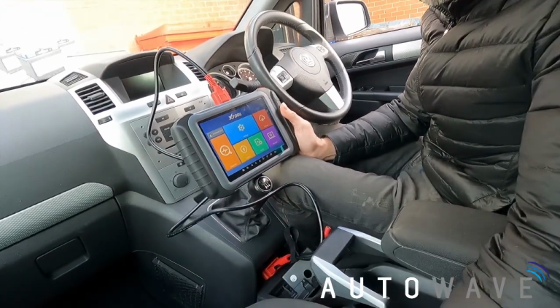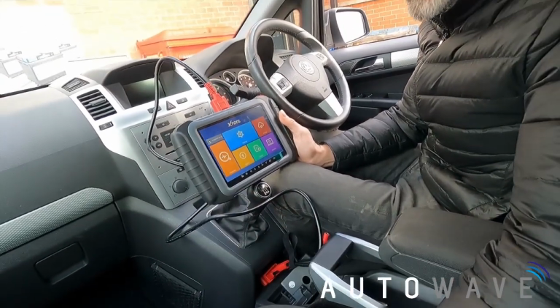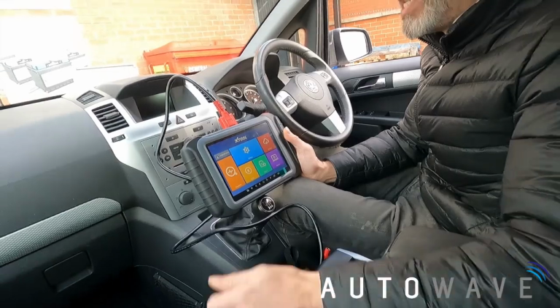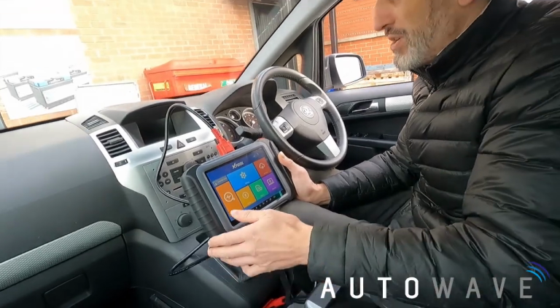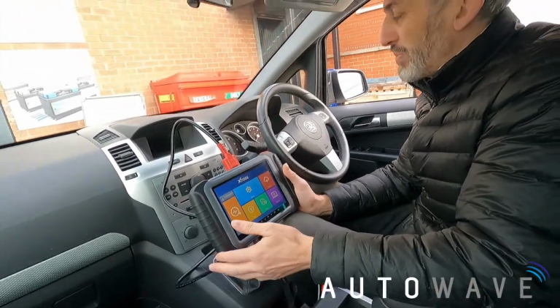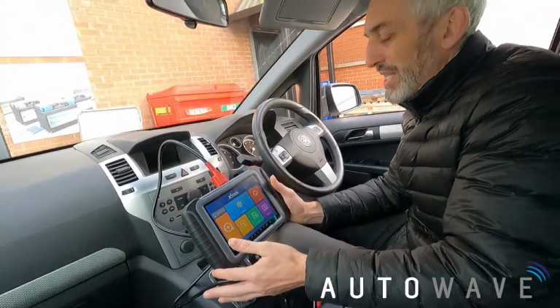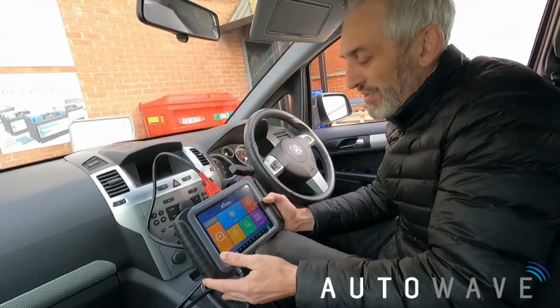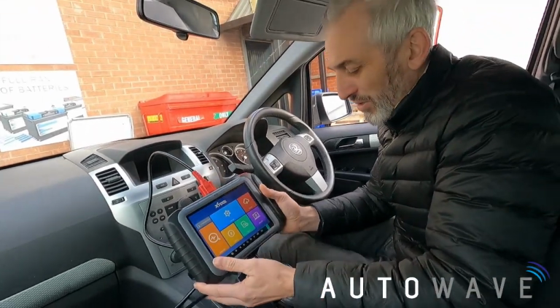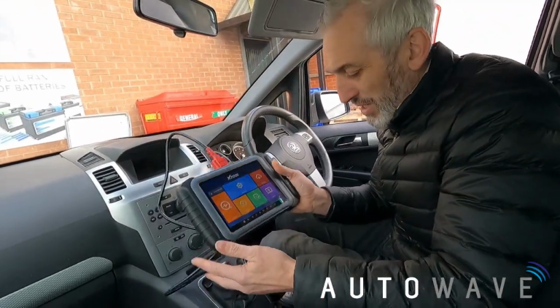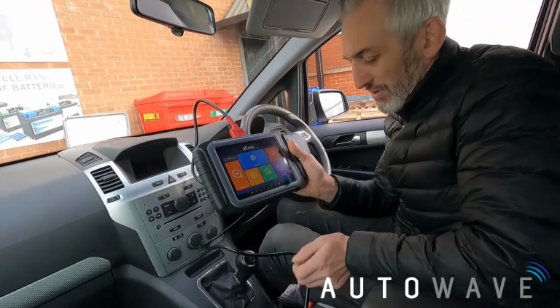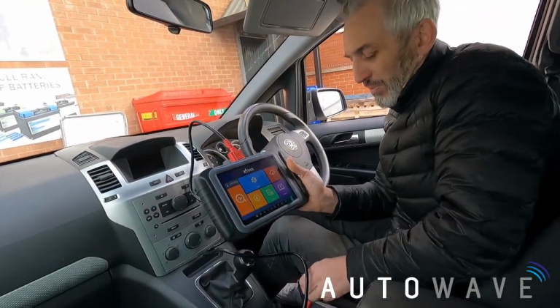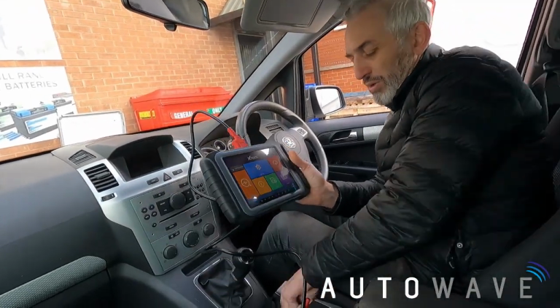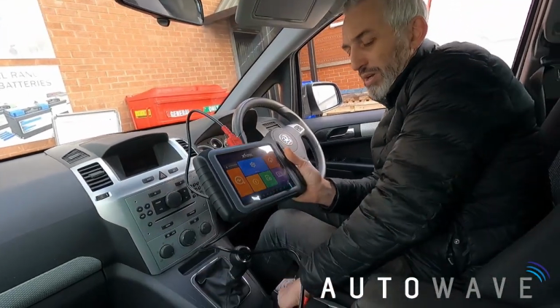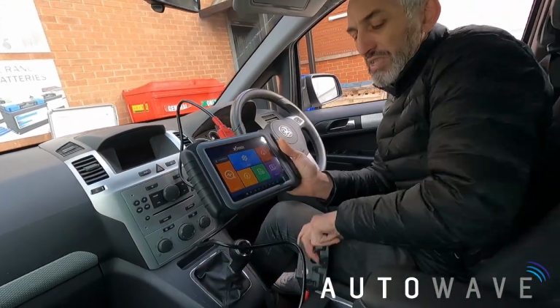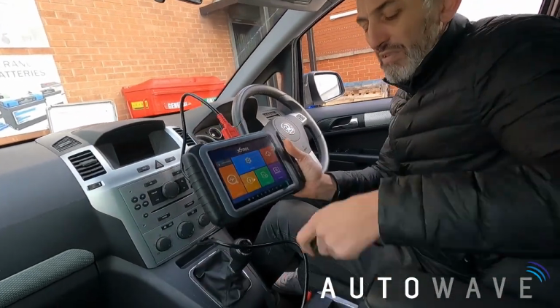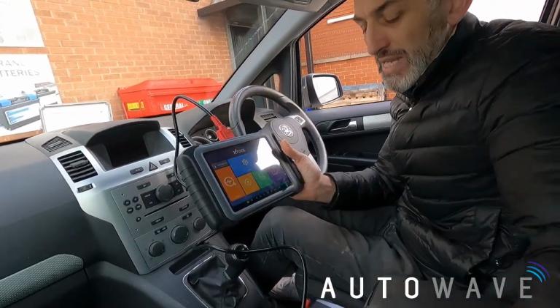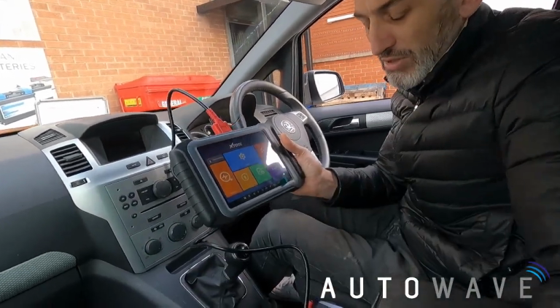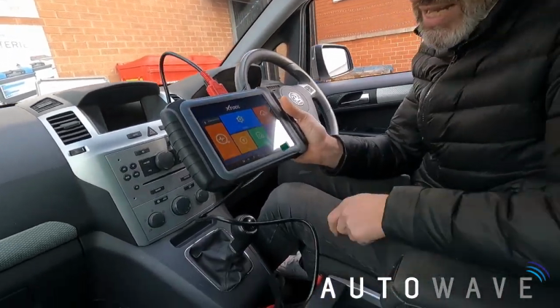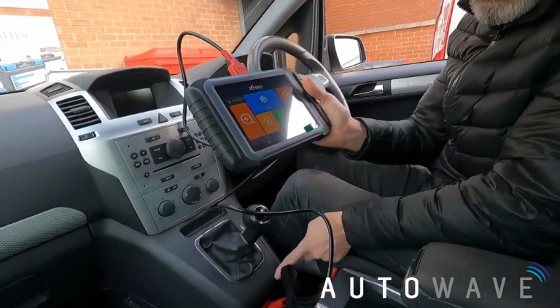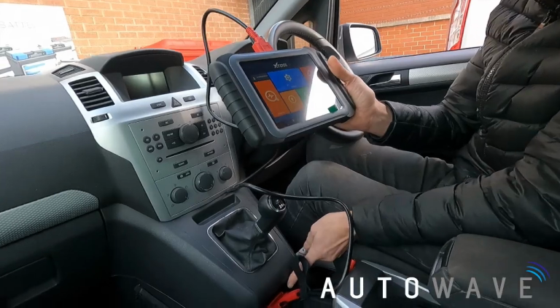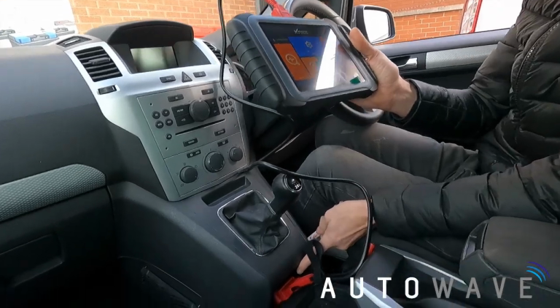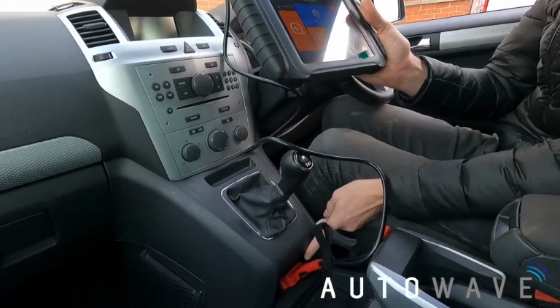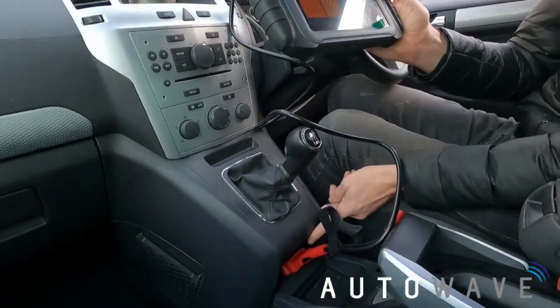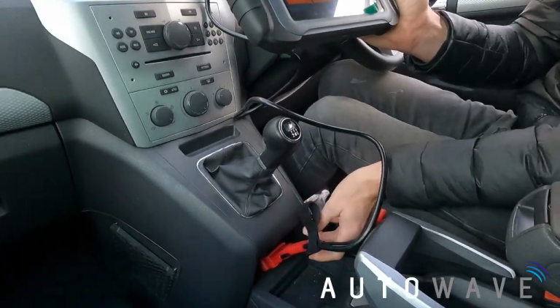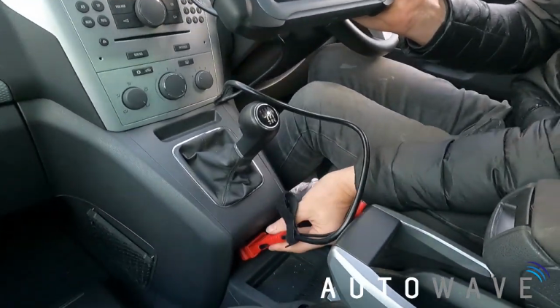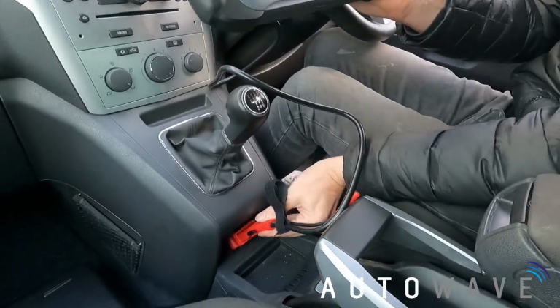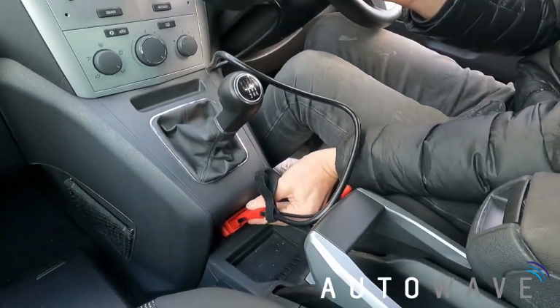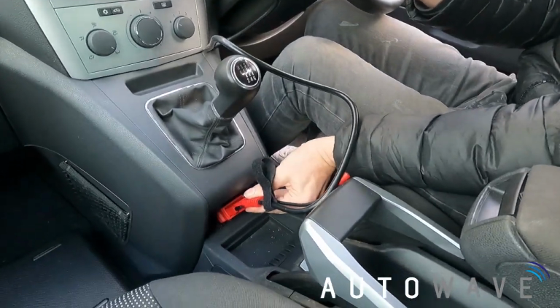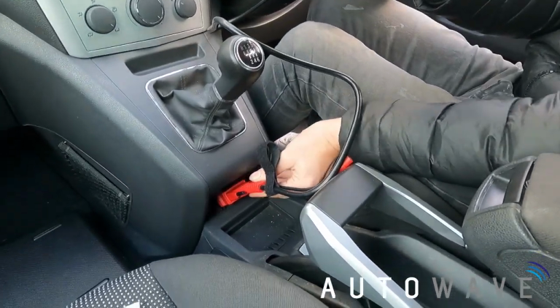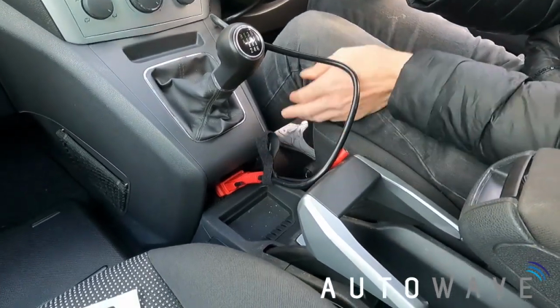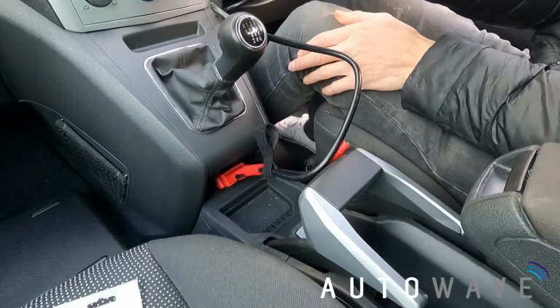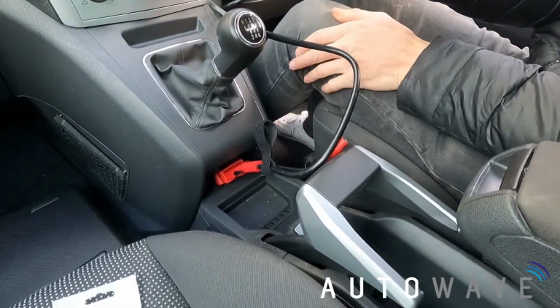First we need to plug the tool into the vehicle. The OBD port on the Zafira B is just below the gear stick in front of the handbrake. Remove the cover and plug it in.